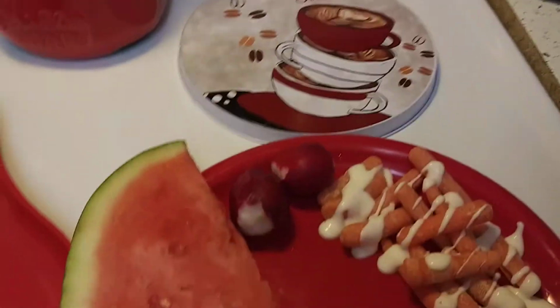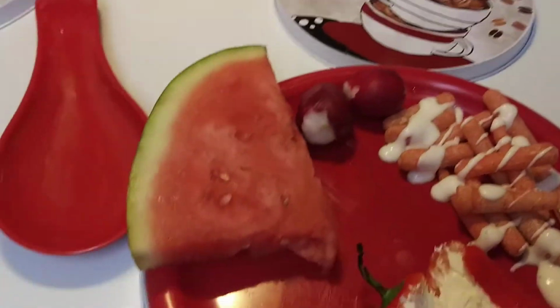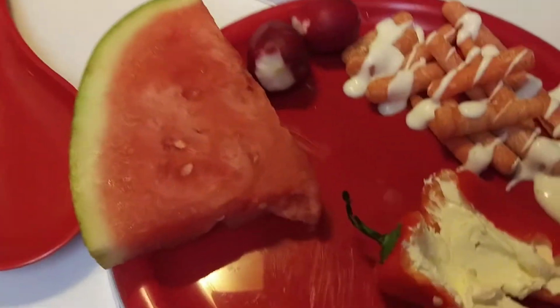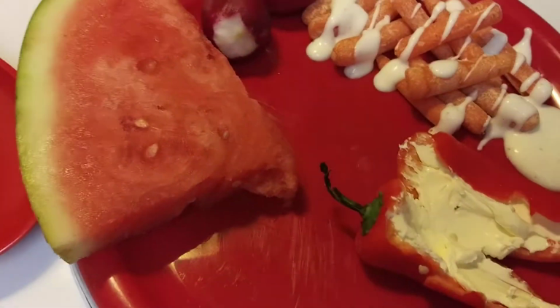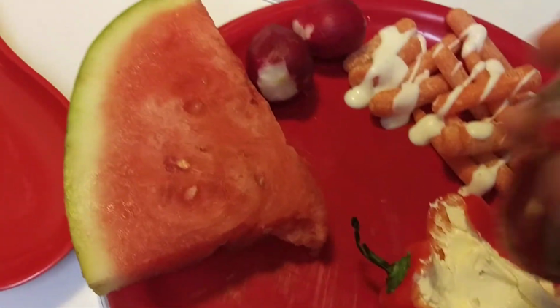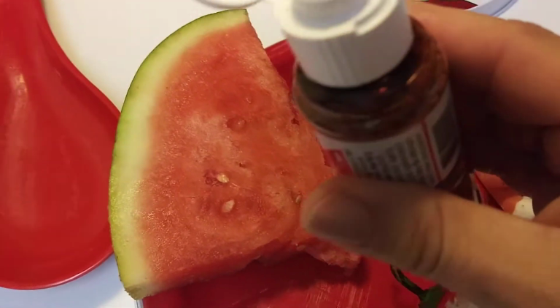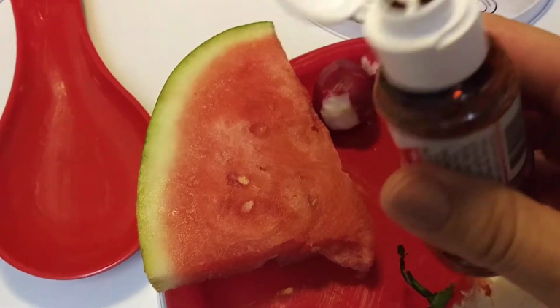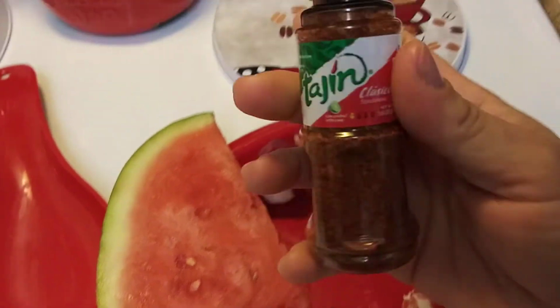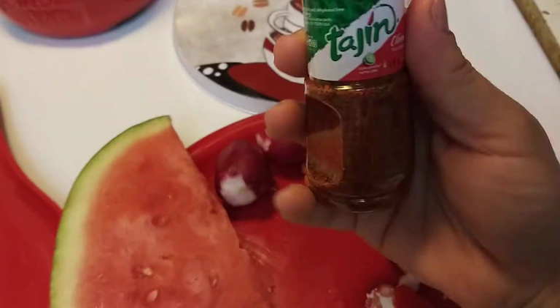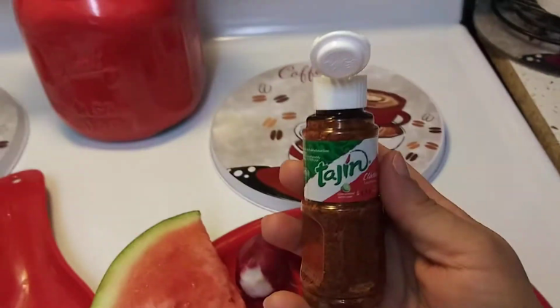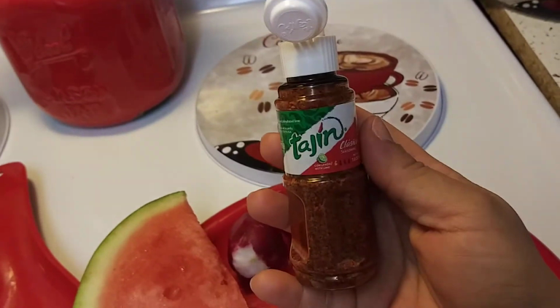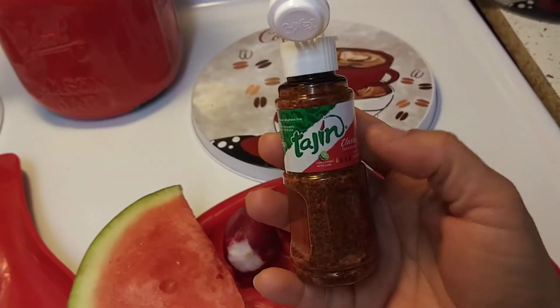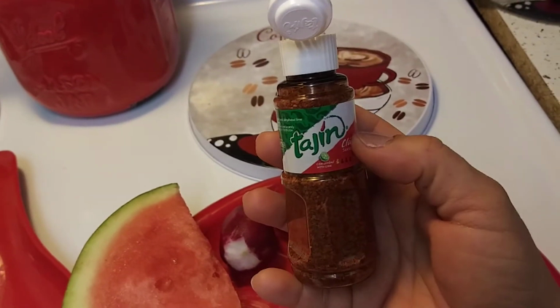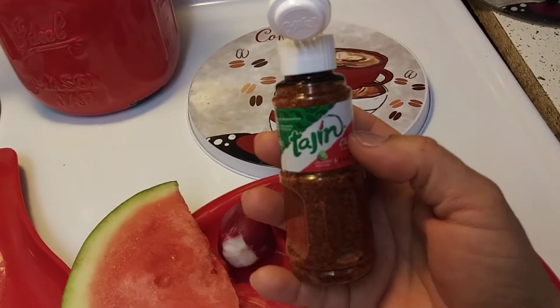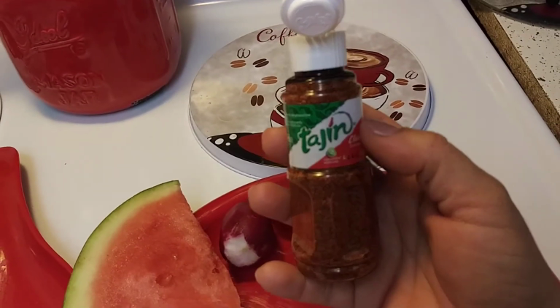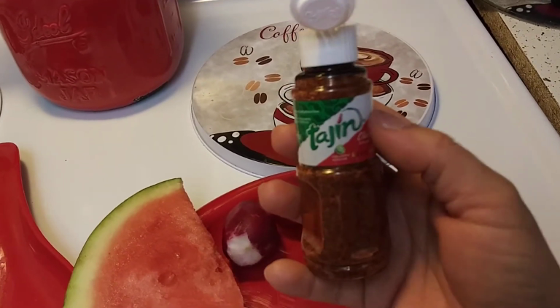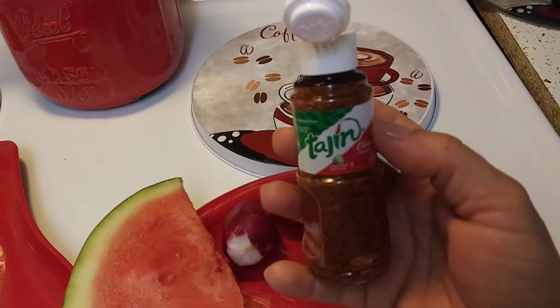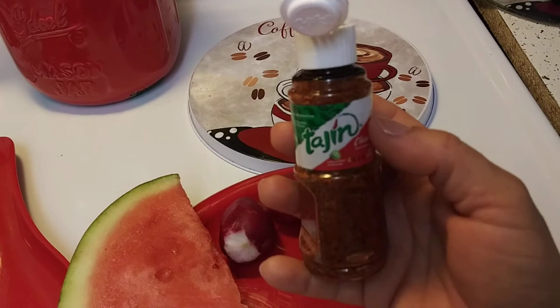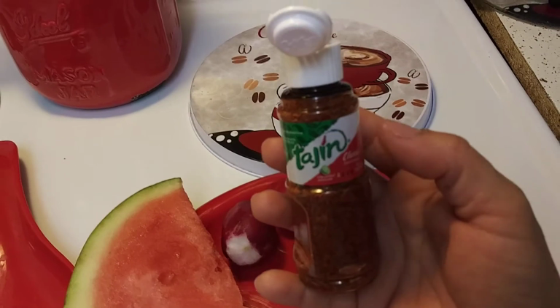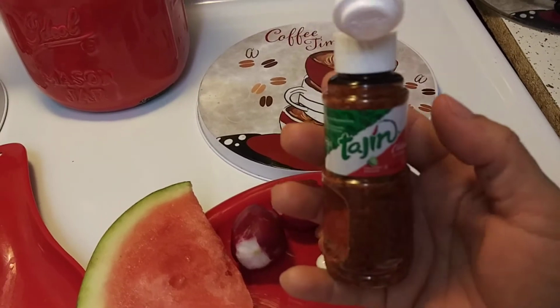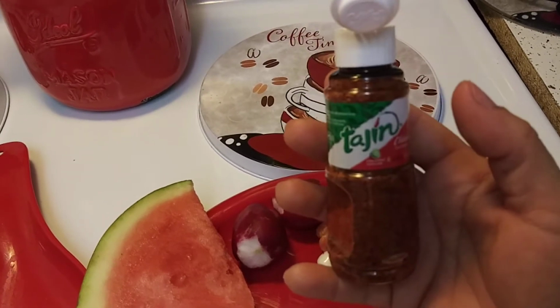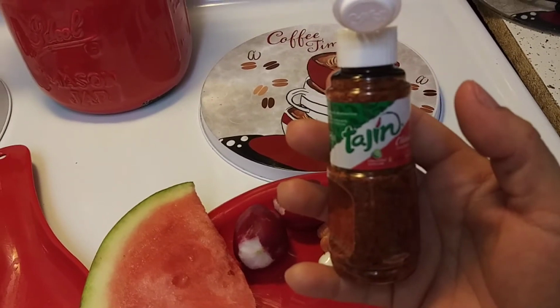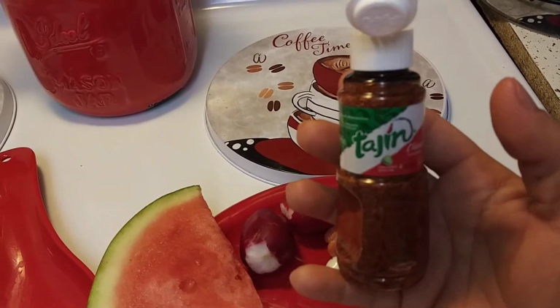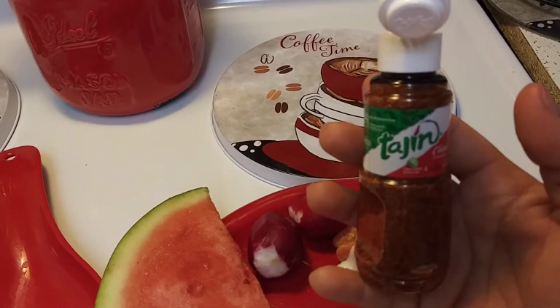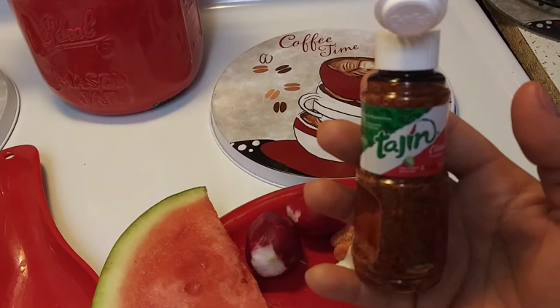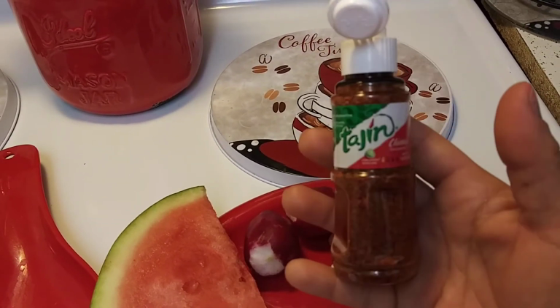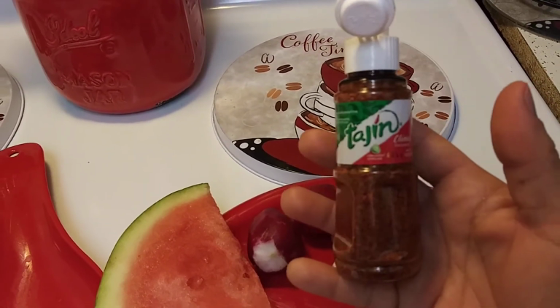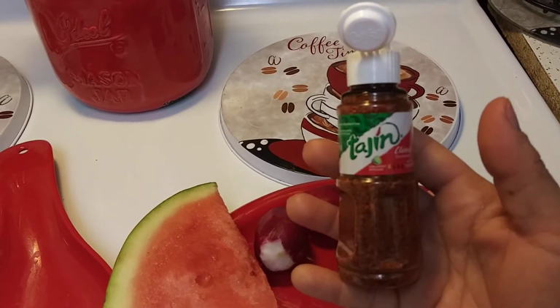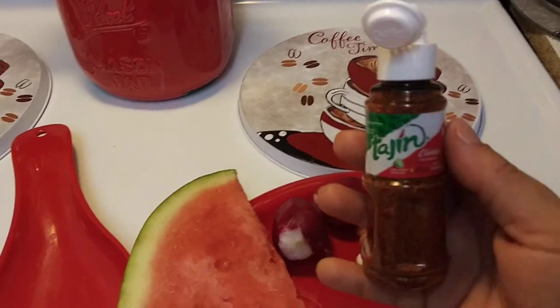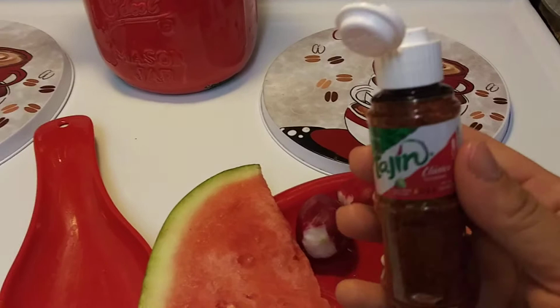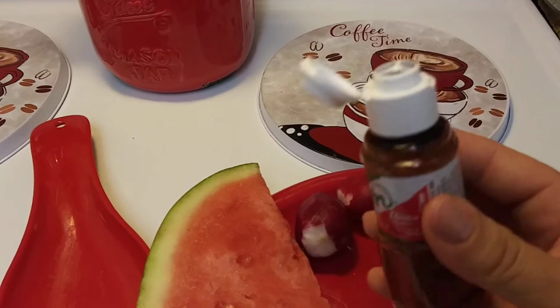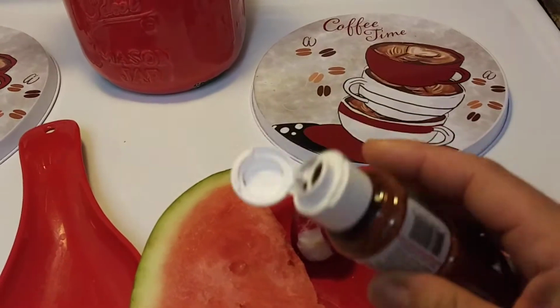So I wanted to see what the big deal was with the Tajin. I hope this is the right one — if I got the wrong one, let me know. The big one at Walmart is like almost $4, and I don't know if I'm going to like this, so I'm lucky I found it for a dollar.